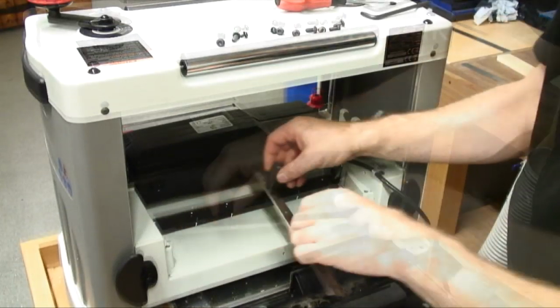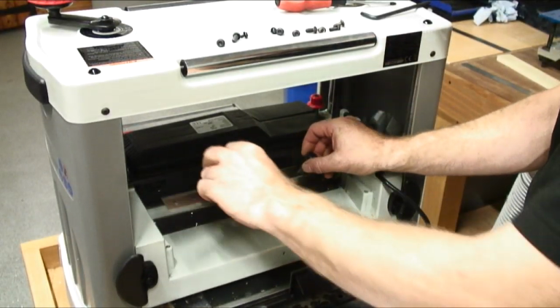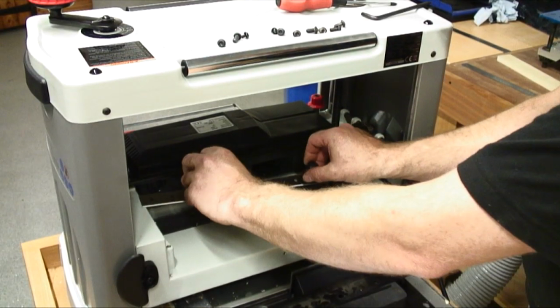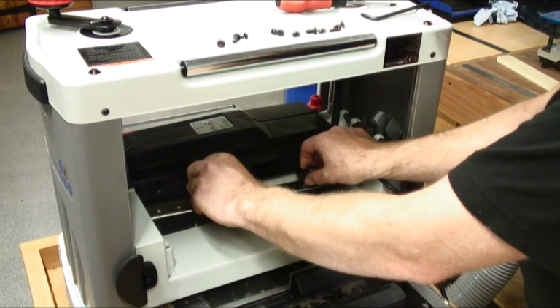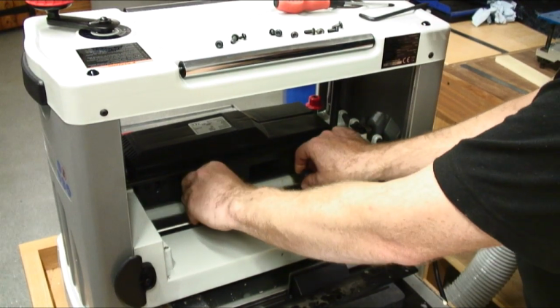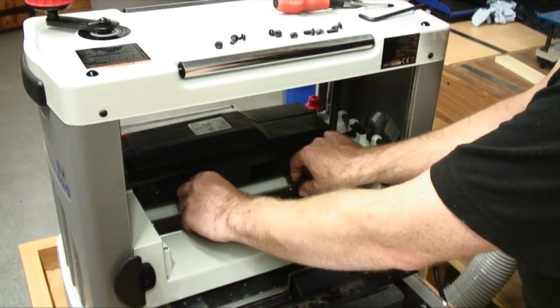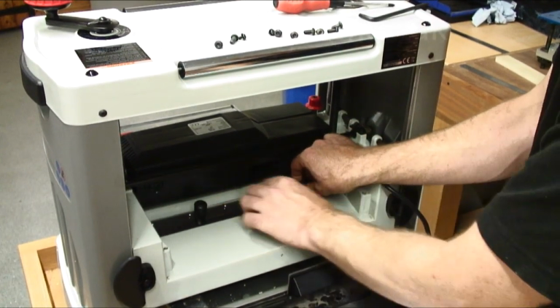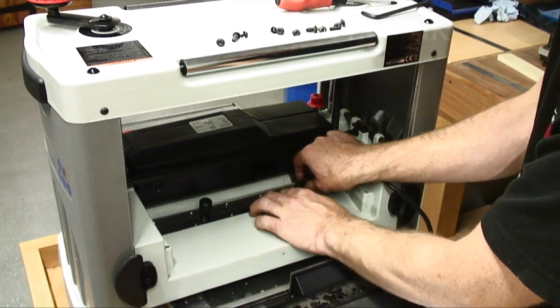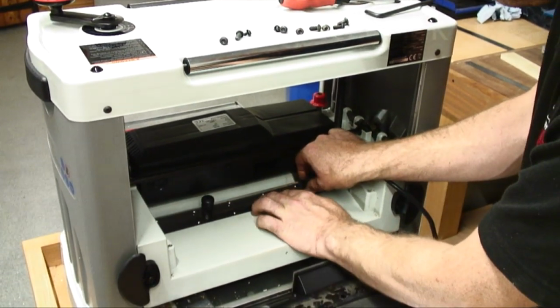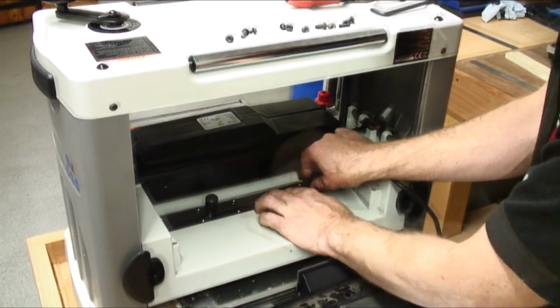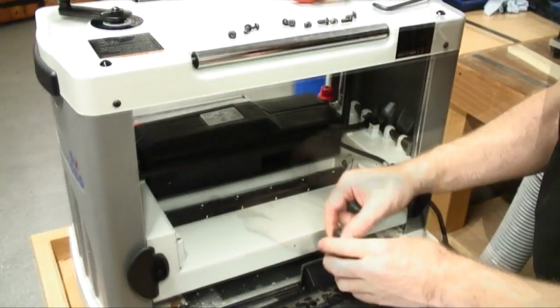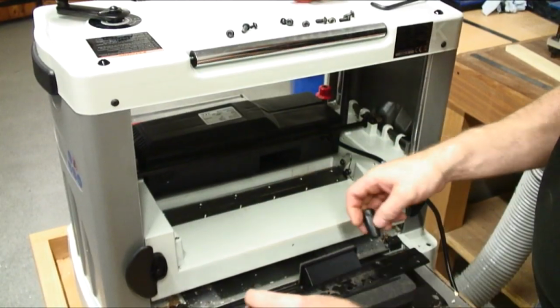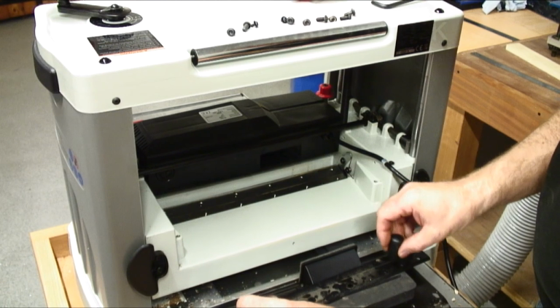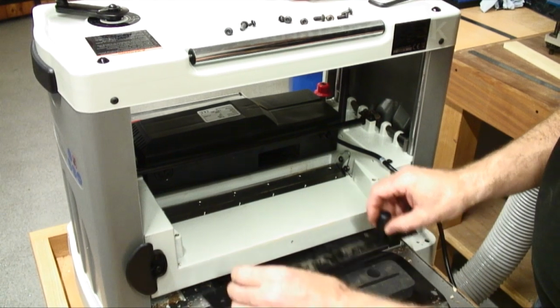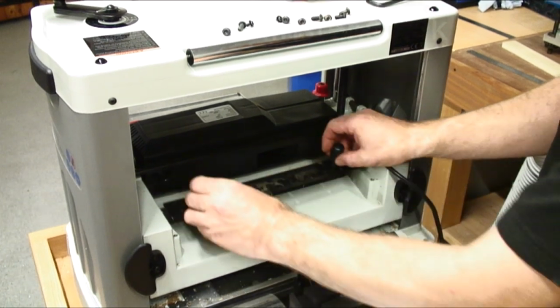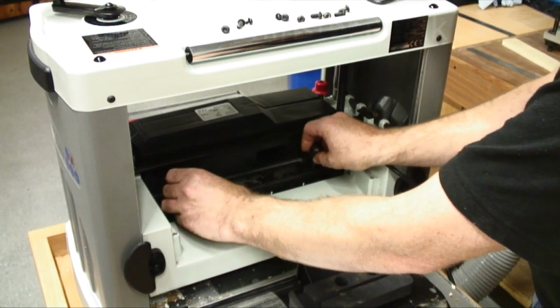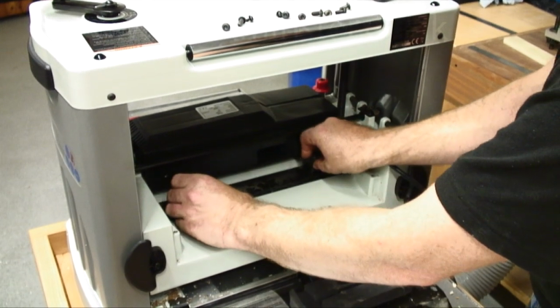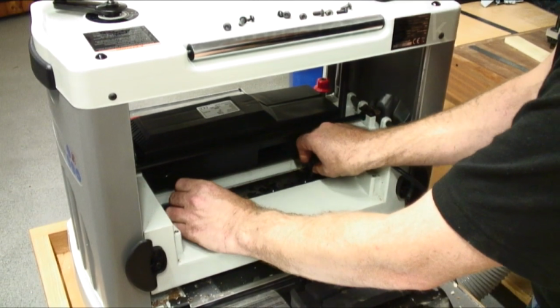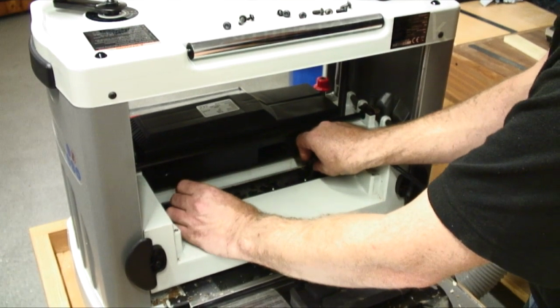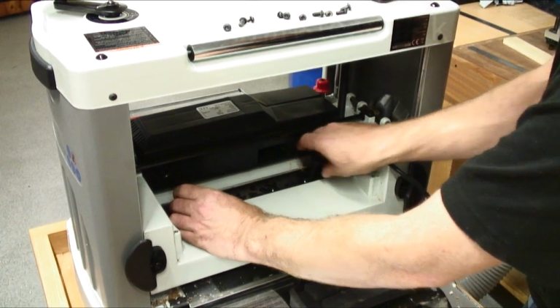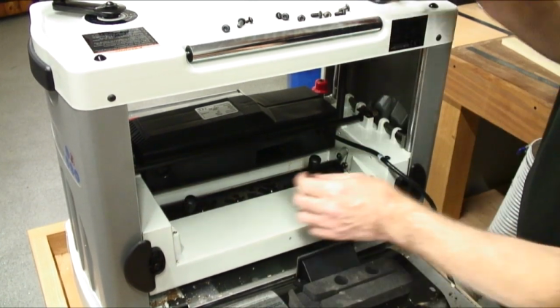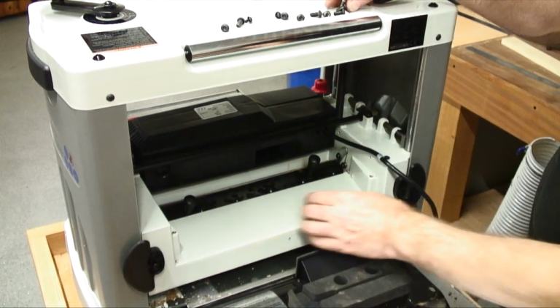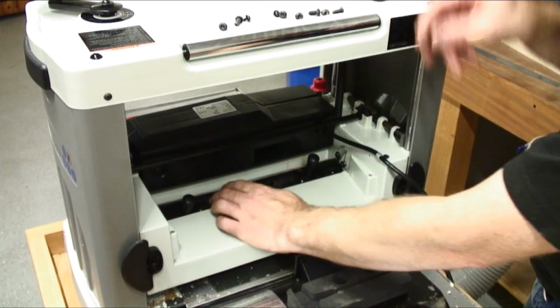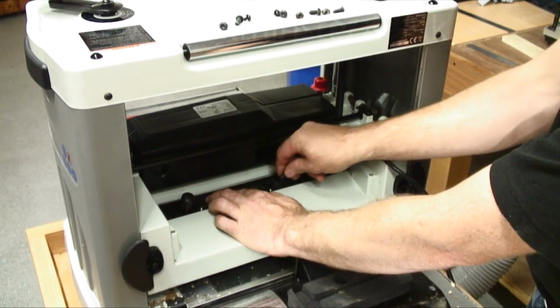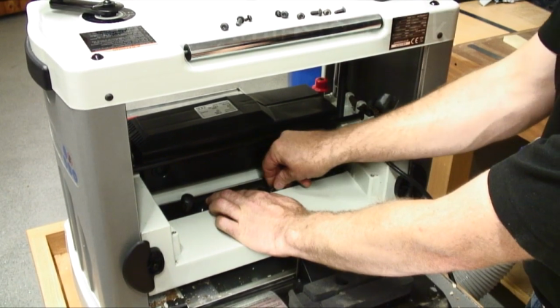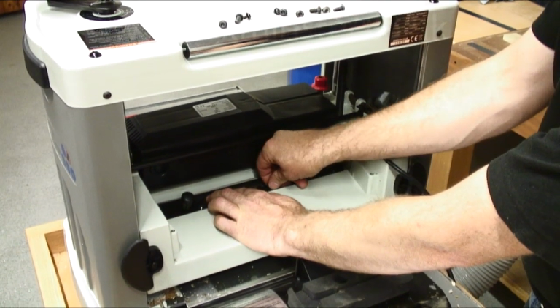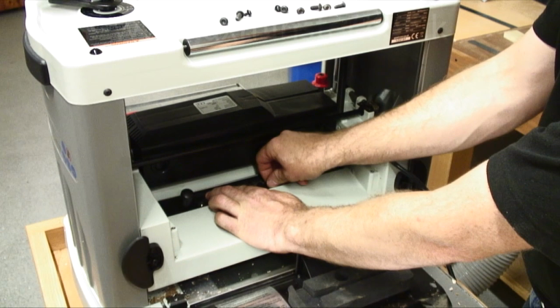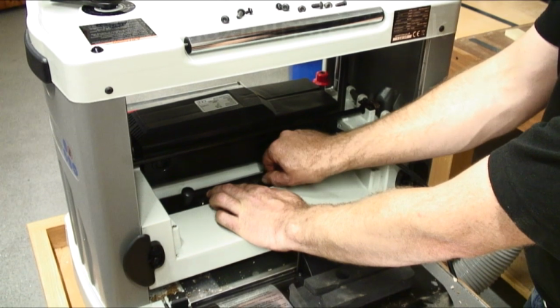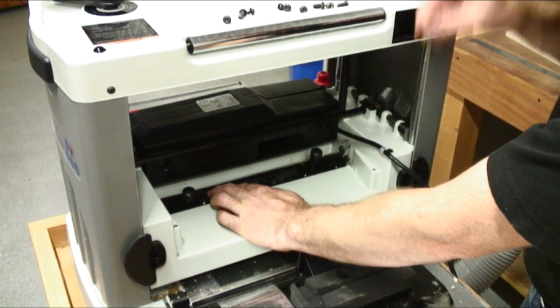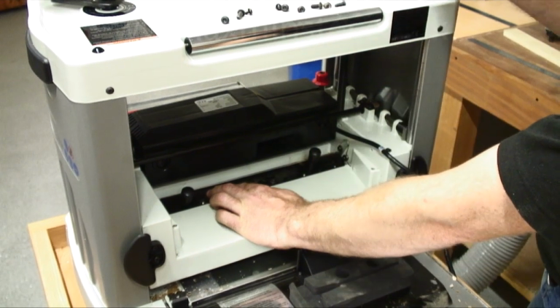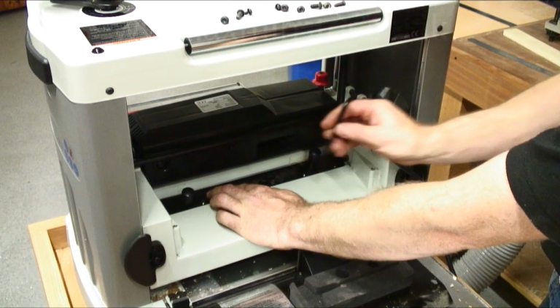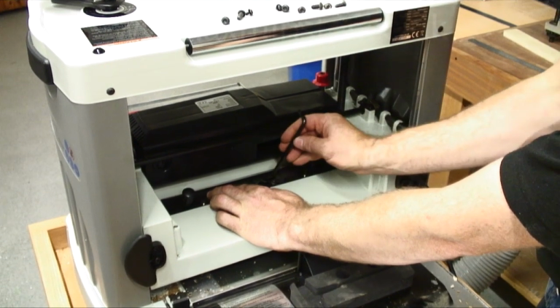The new blades fit neatly over the locating pins, so no fiddly setting to do. Just re-tighten the screws and you're back thicknessing in less than 5 minutes.